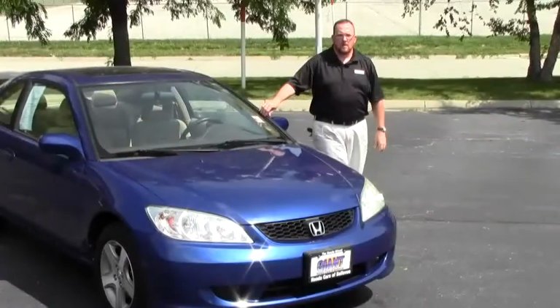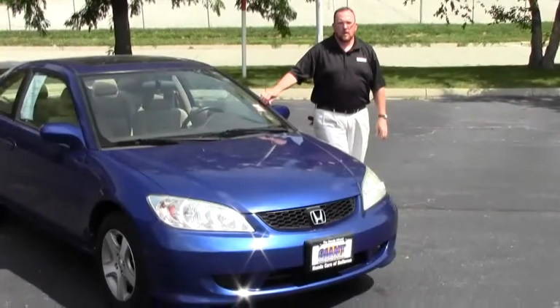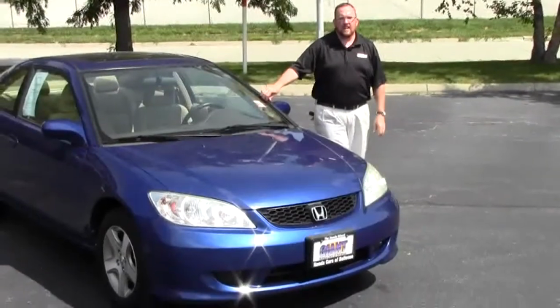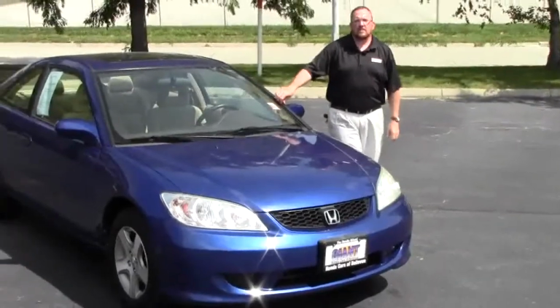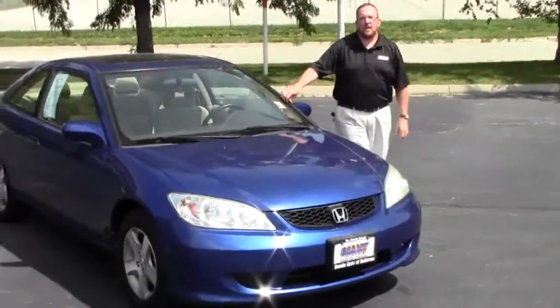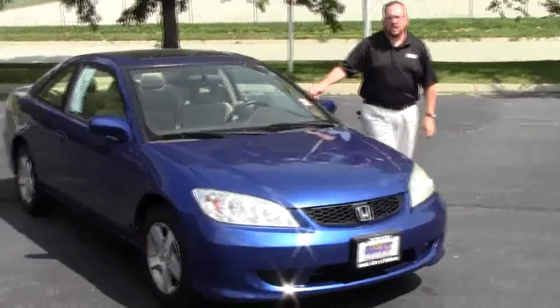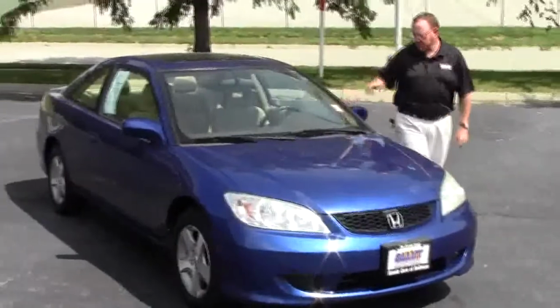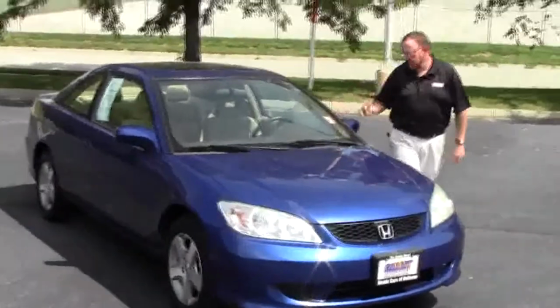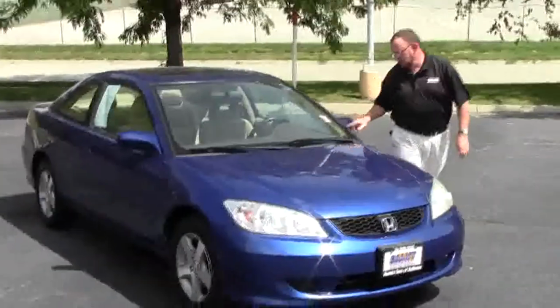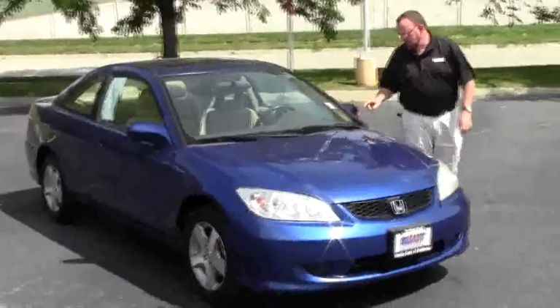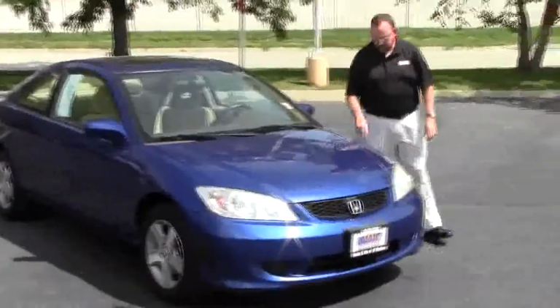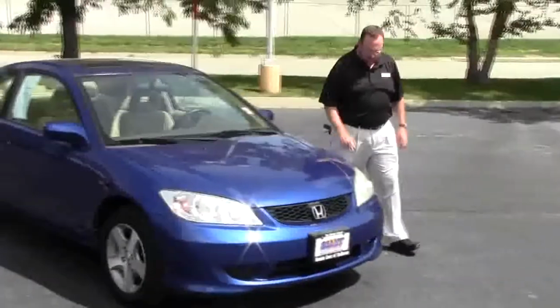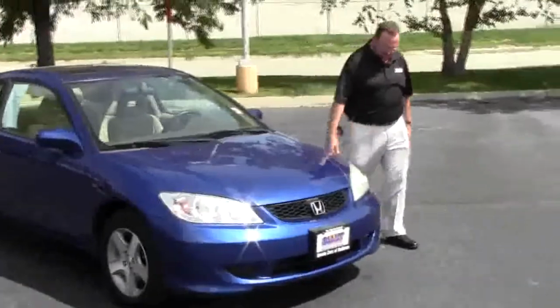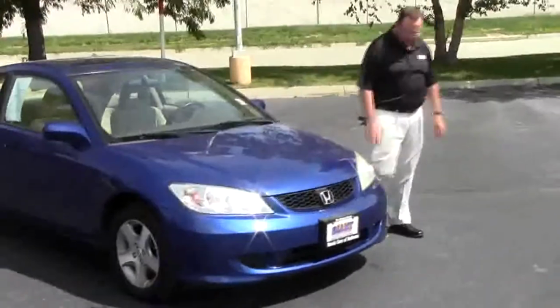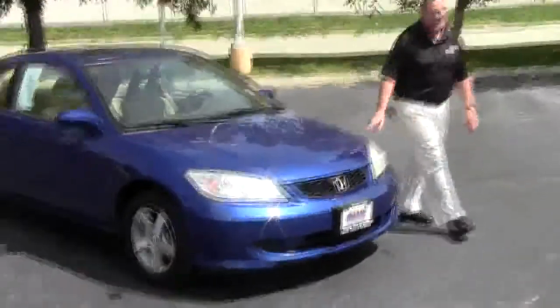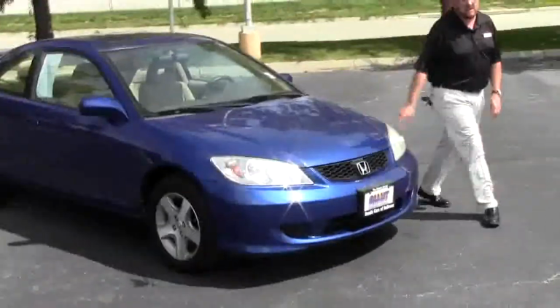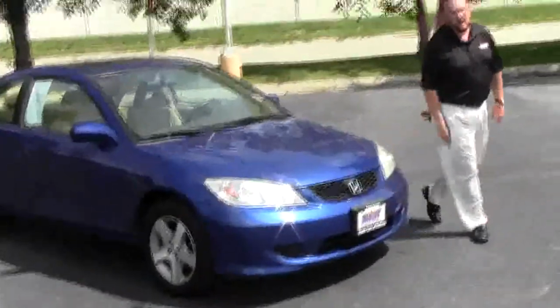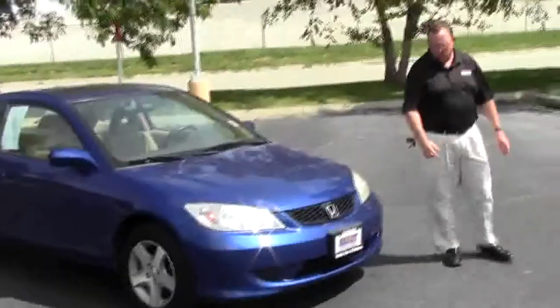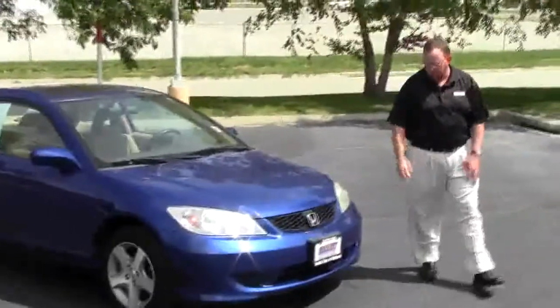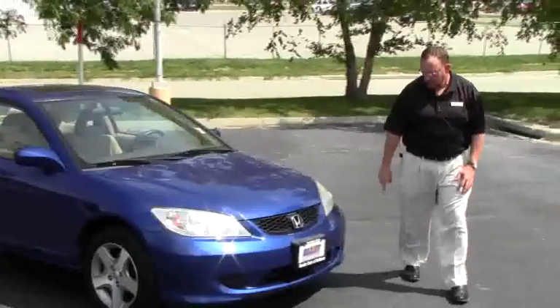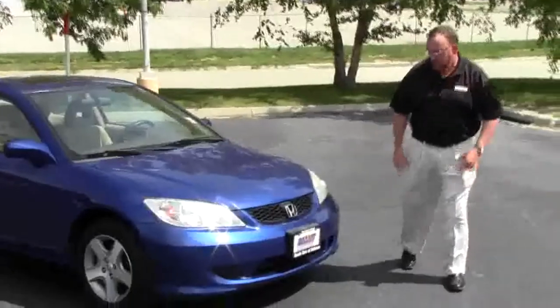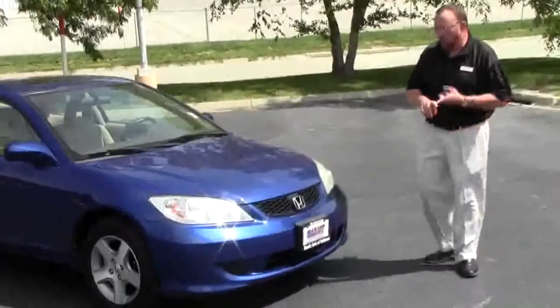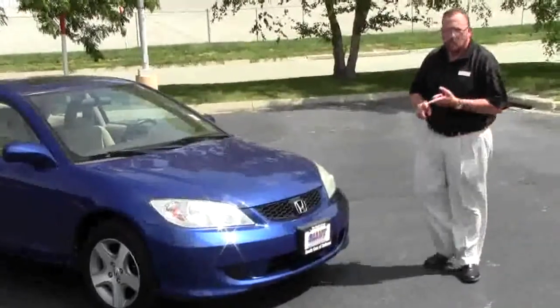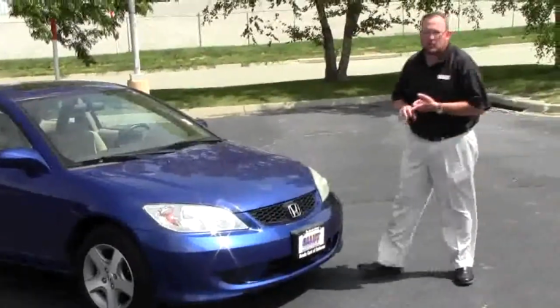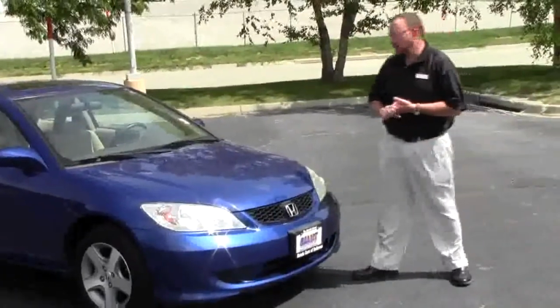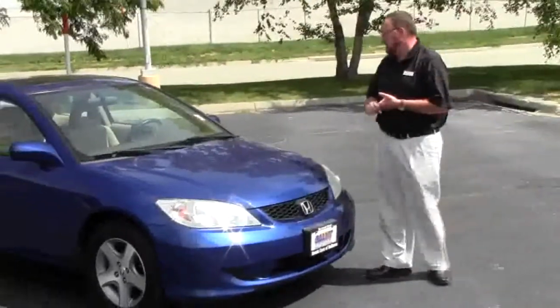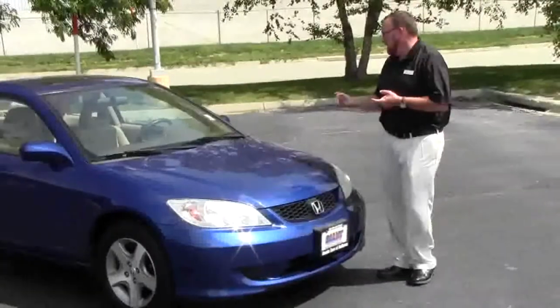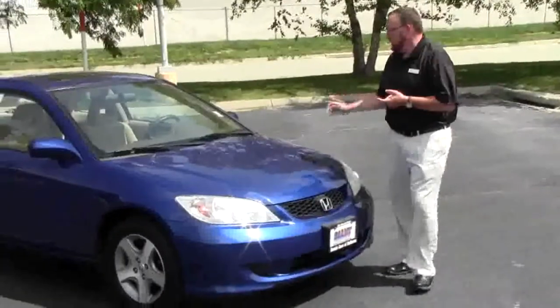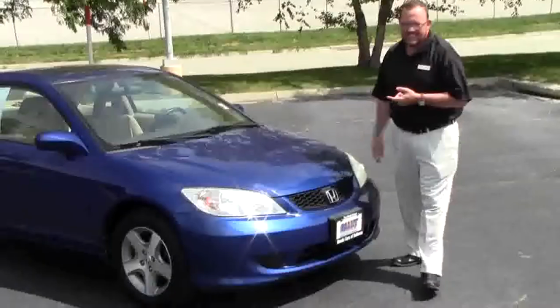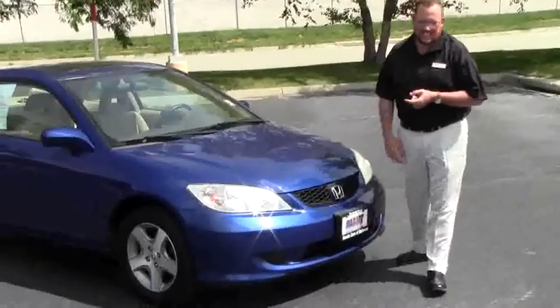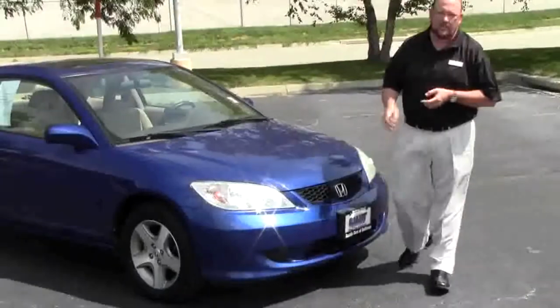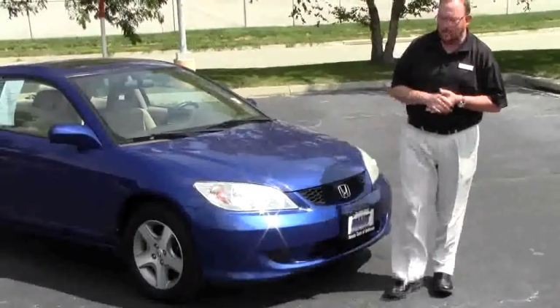Brian Kelly here for the Honda Giant, here to show you this 2005 Honda Civic EX model coupe. It's a one owner trade, only has 60,000 miles.